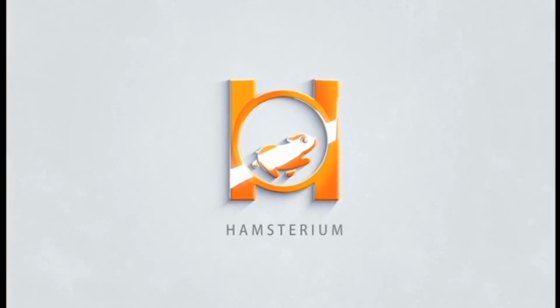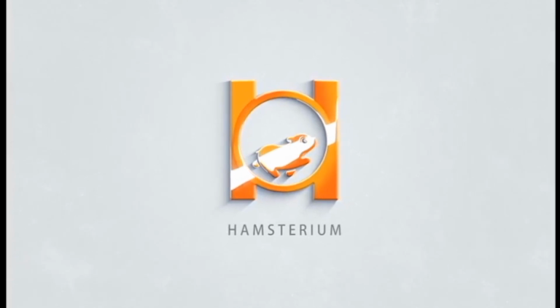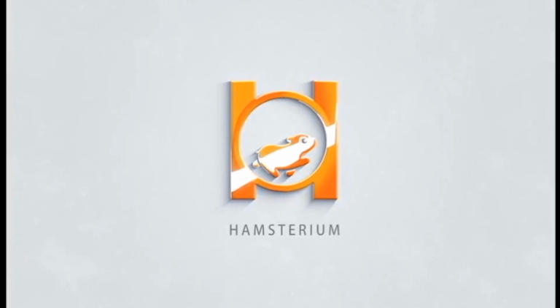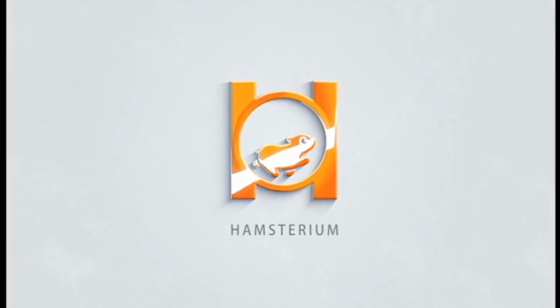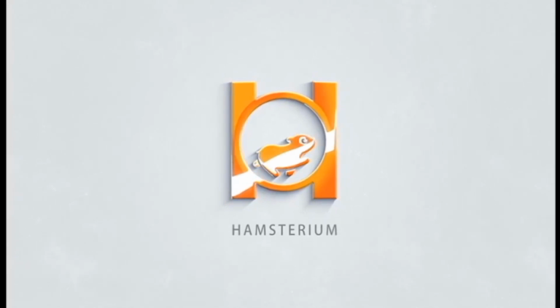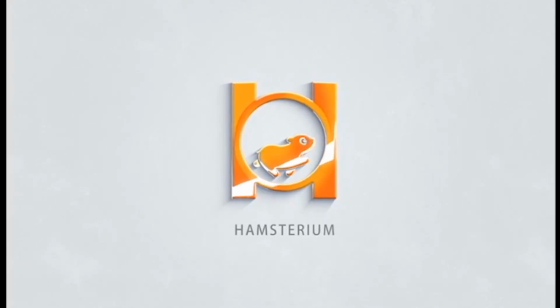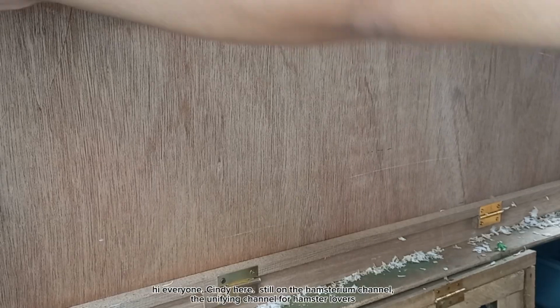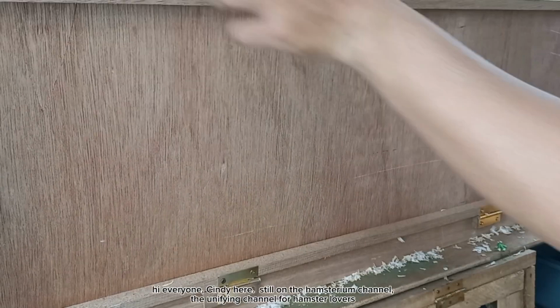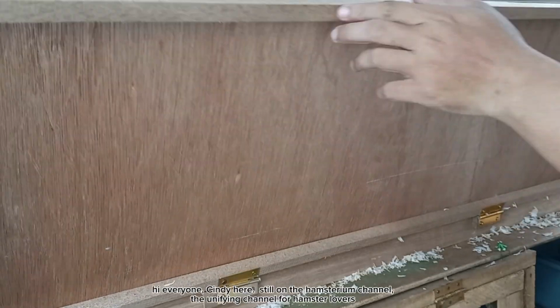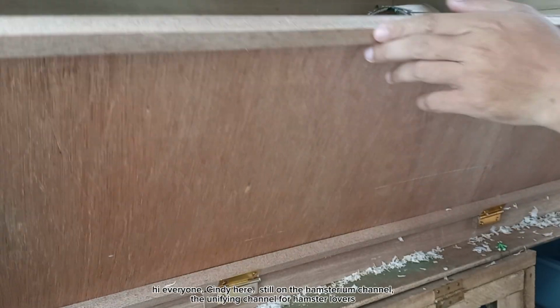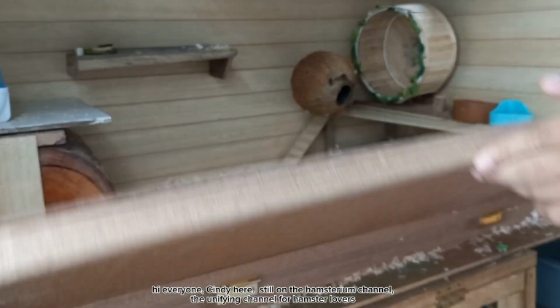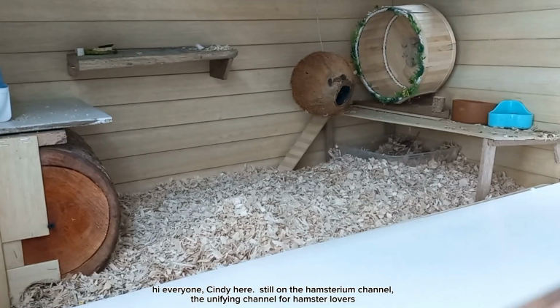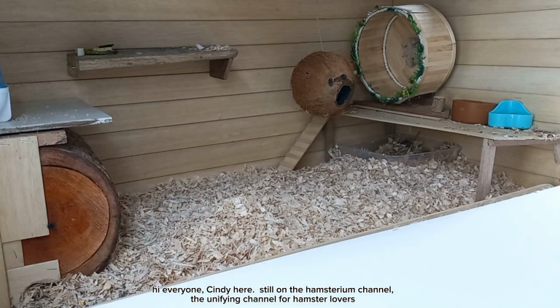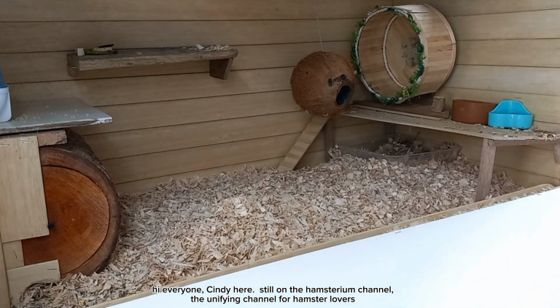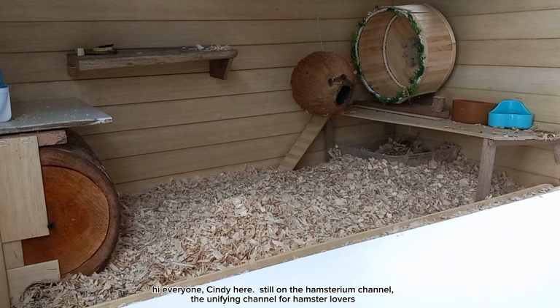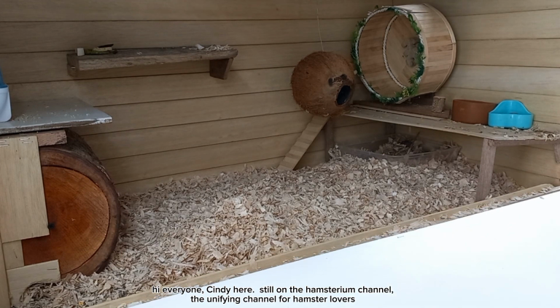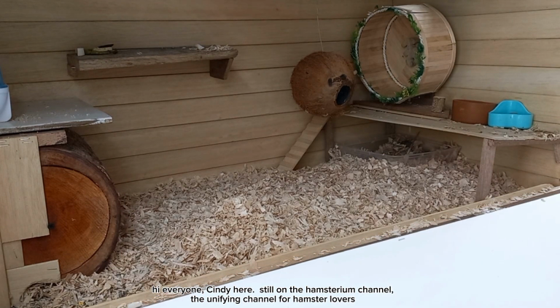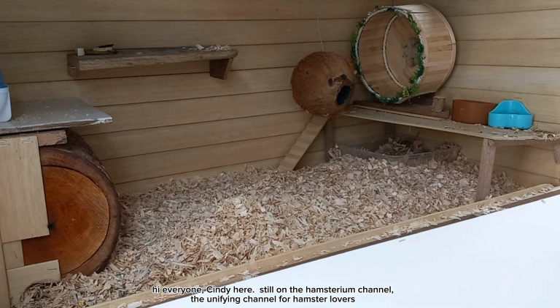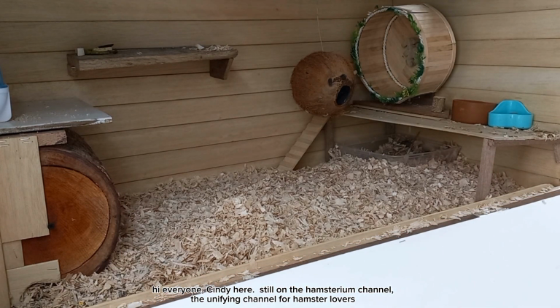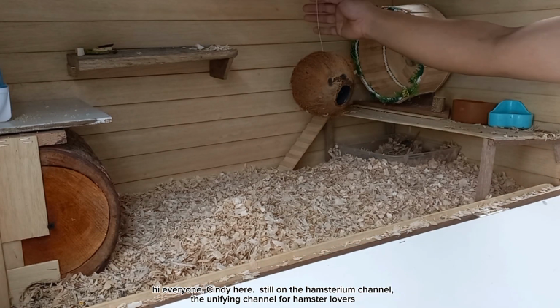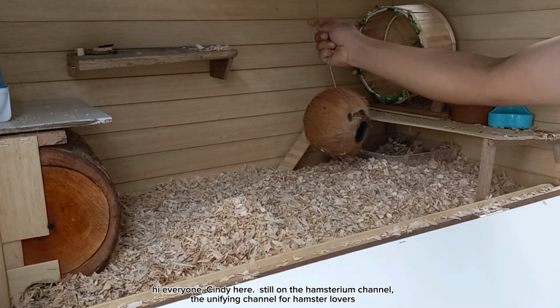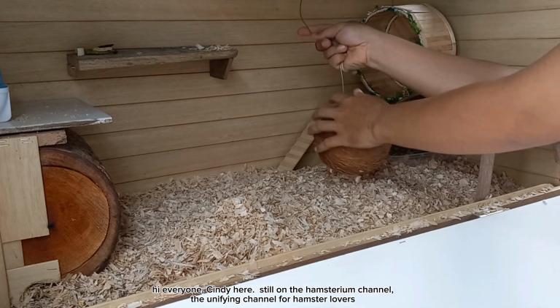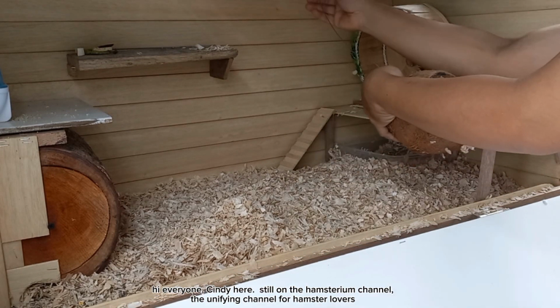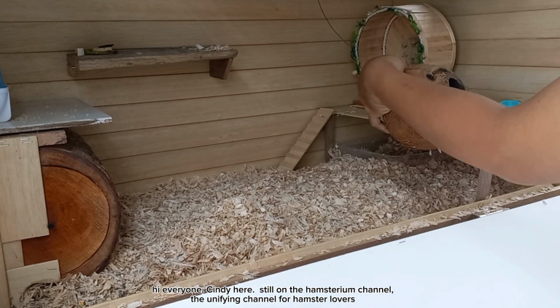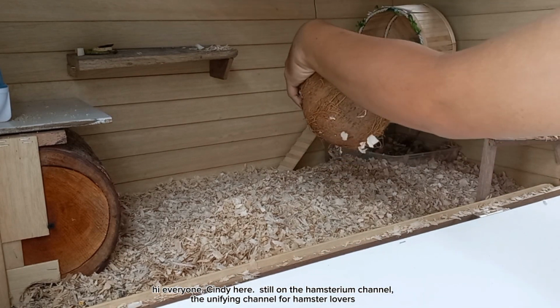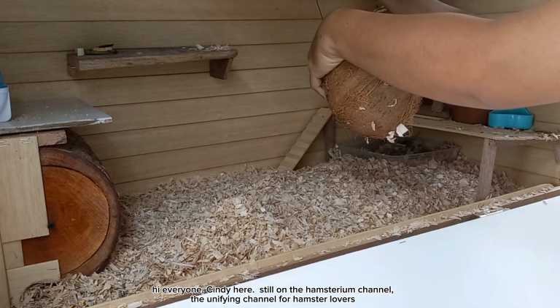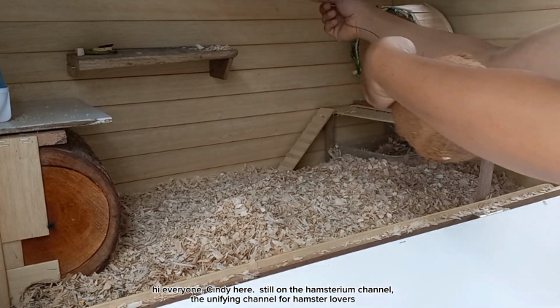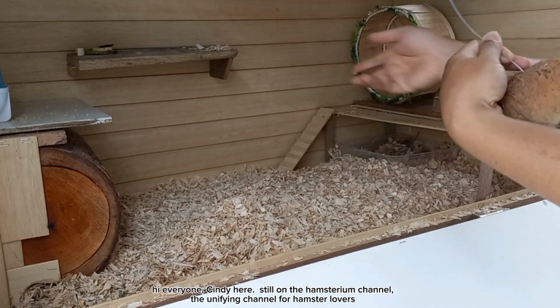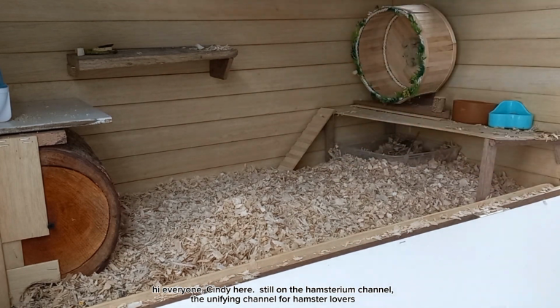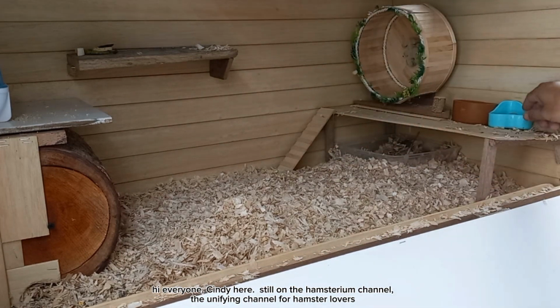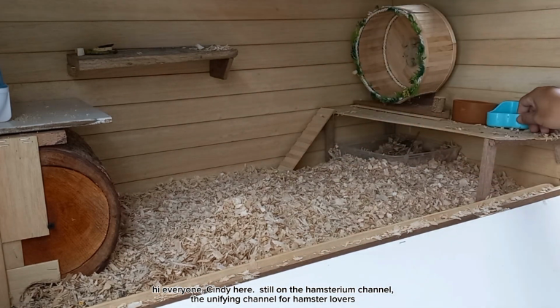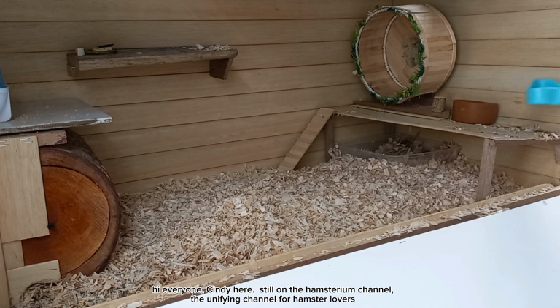Hamsterium. Hi everyone, Cindy here. Still on the Hamsterium channel — the unifying channel for hamster lovers.